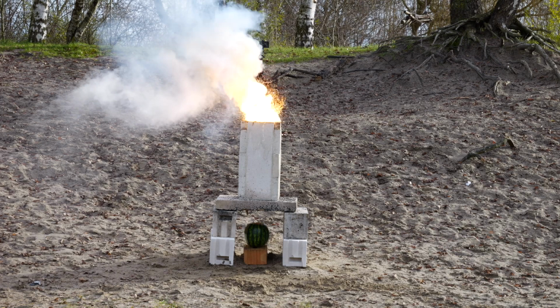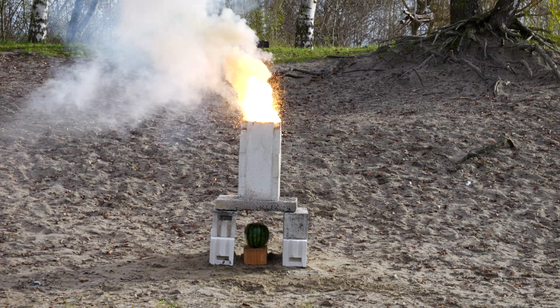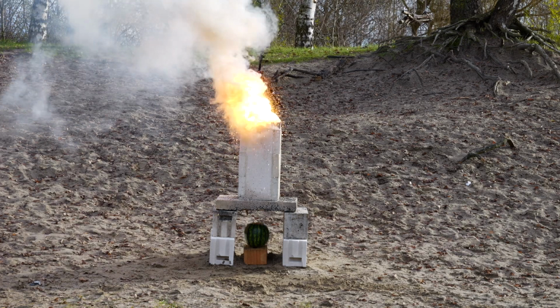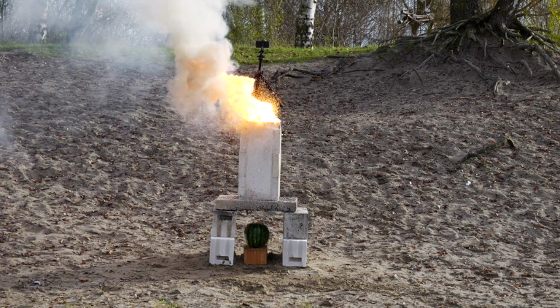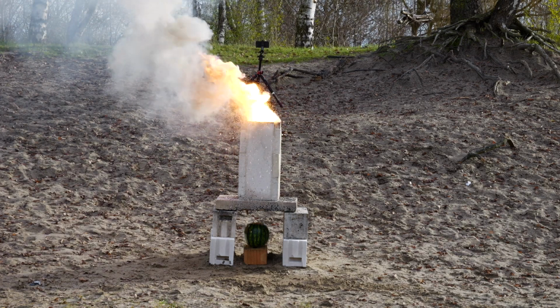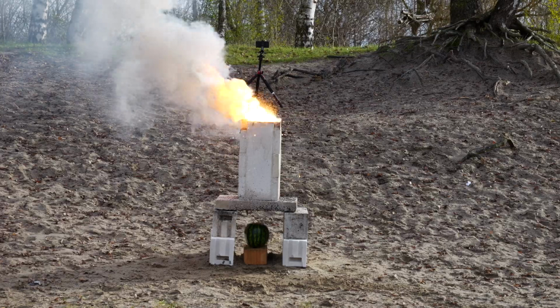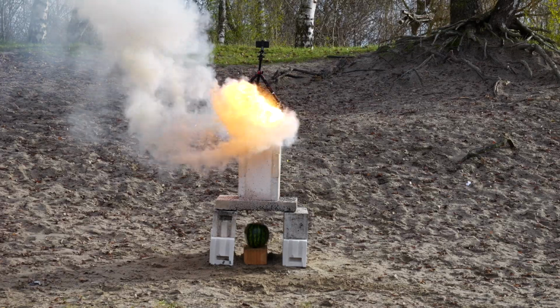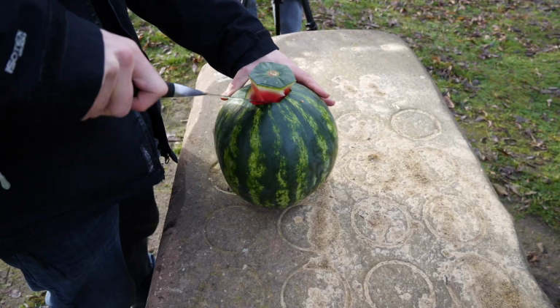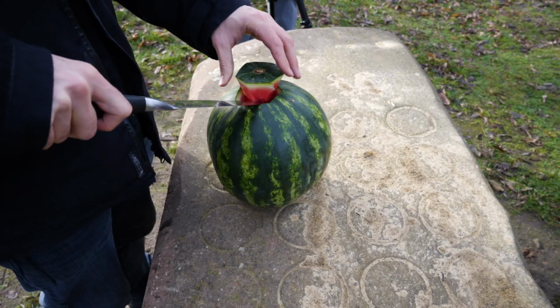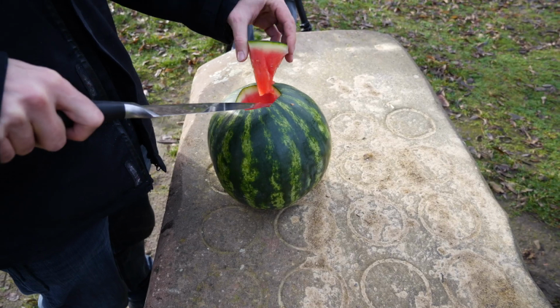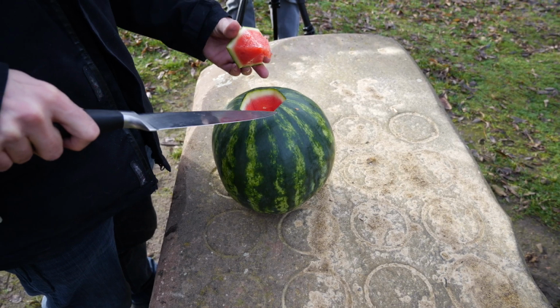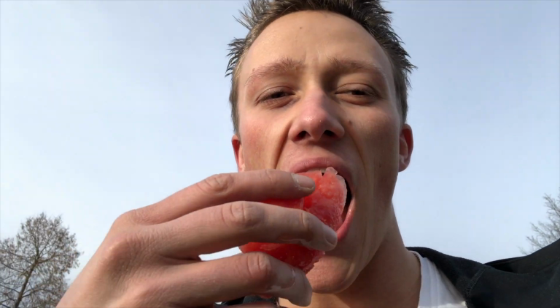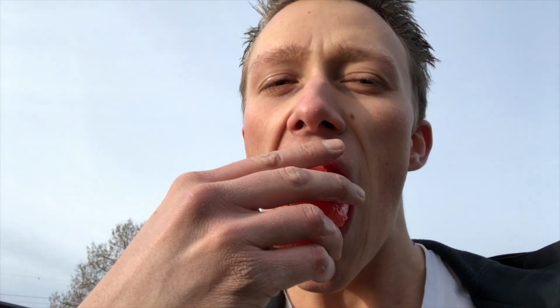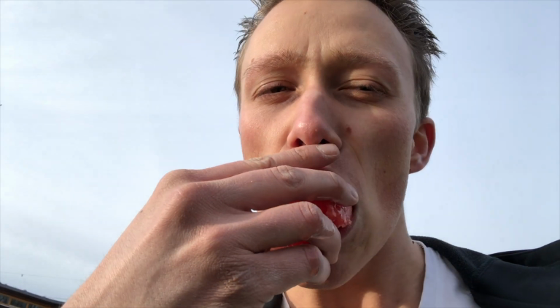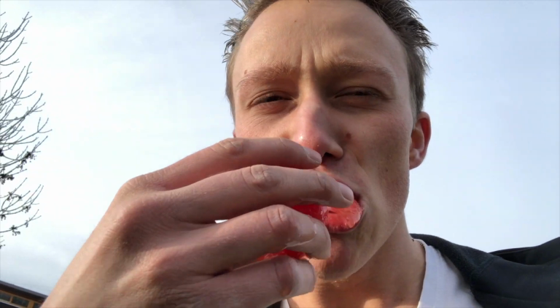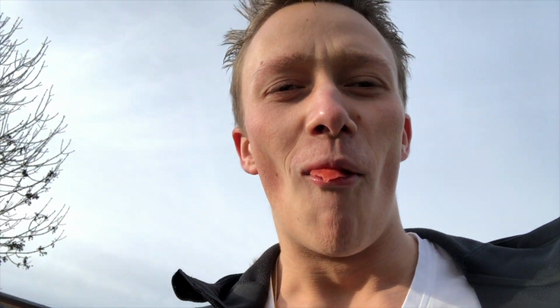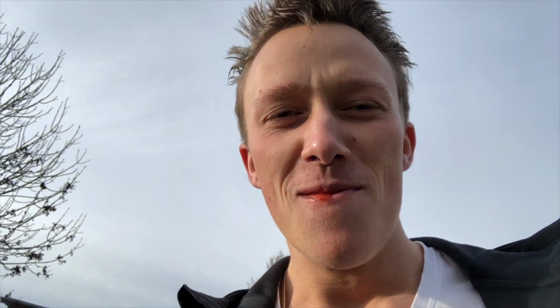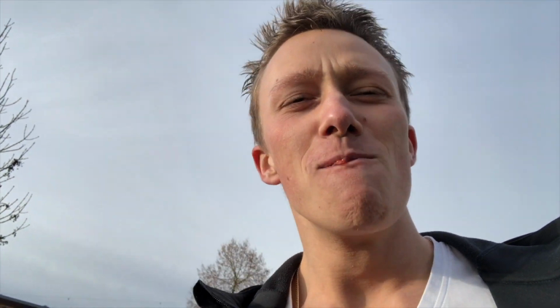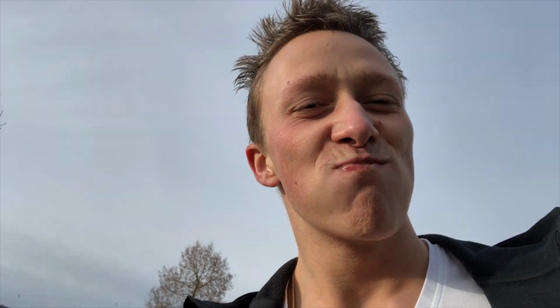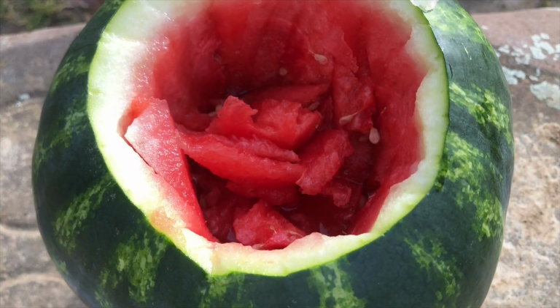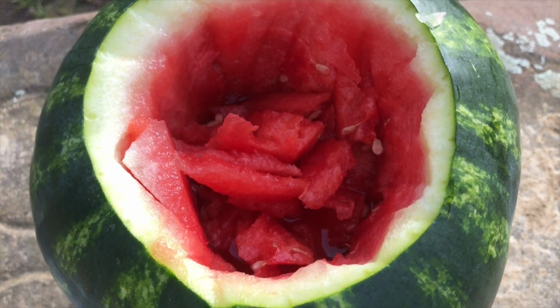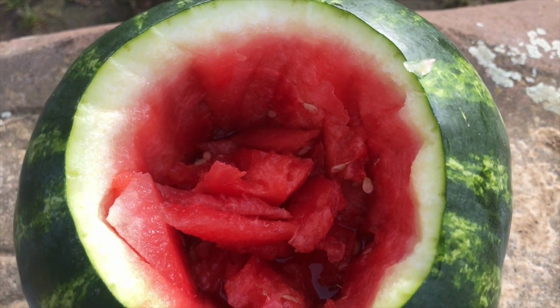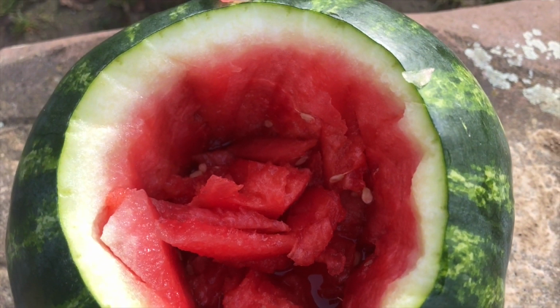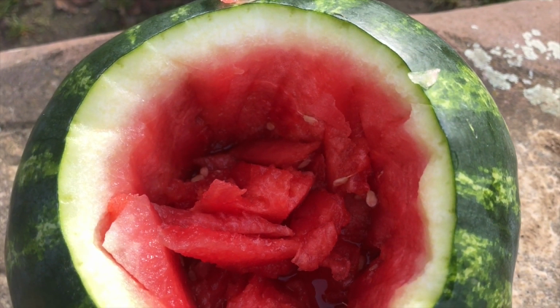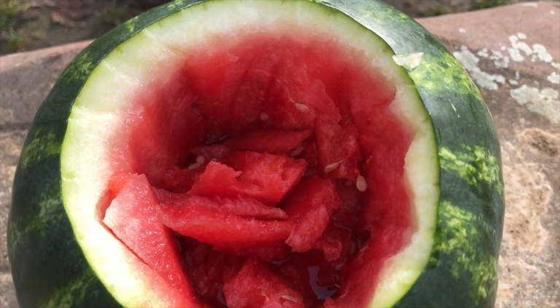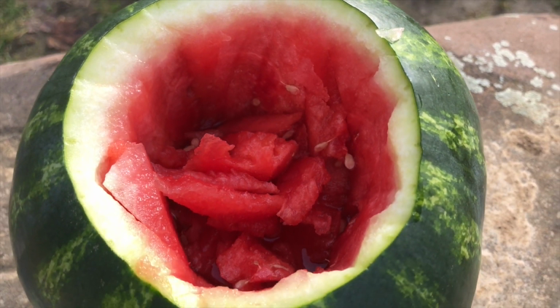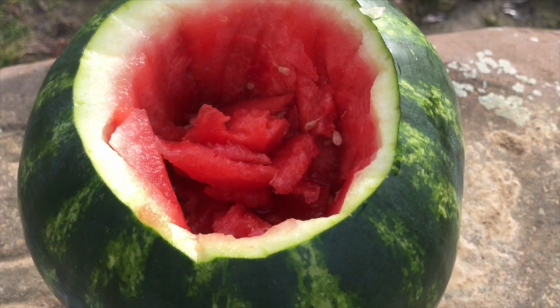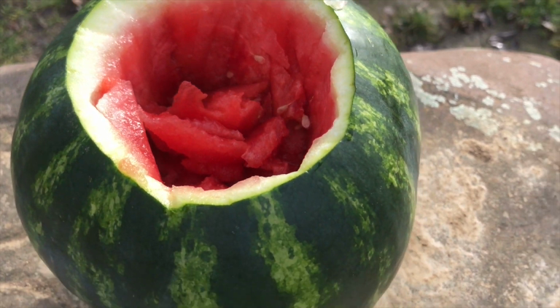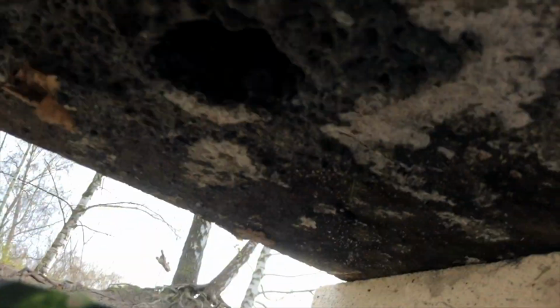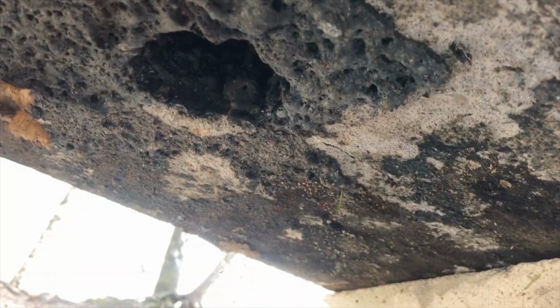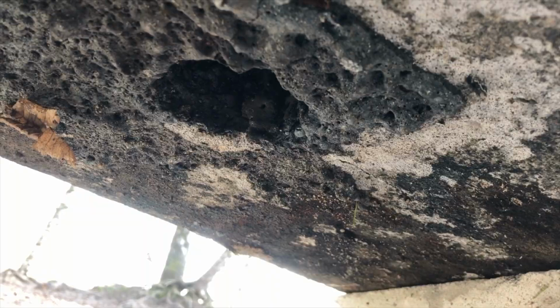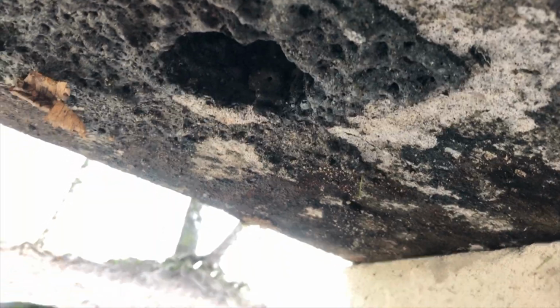Our first experiment is going to be thermite versus watermelon. I am Thylabs and today I am joined by Elias Experiments and Advanced Thinkering — make sure to check out their channels as well, you can find a link in the description.